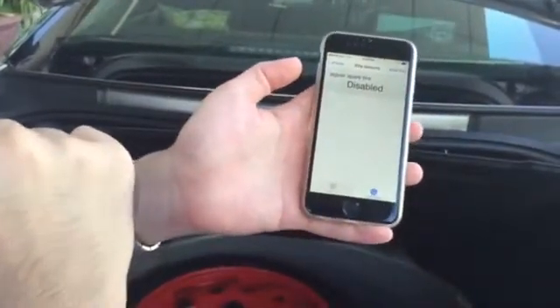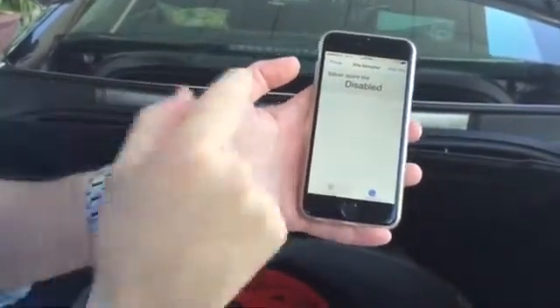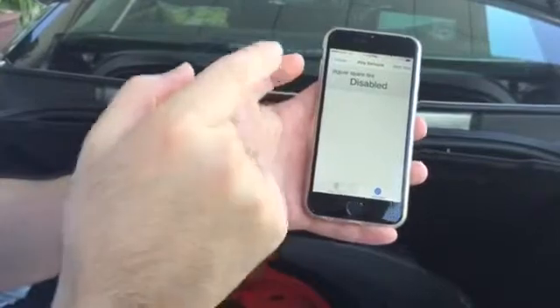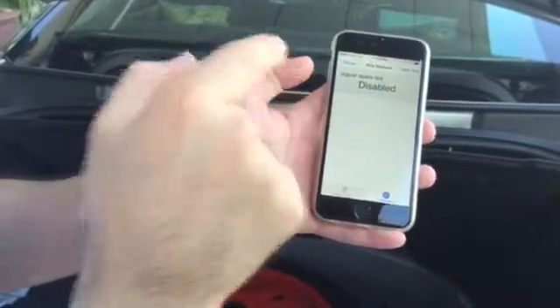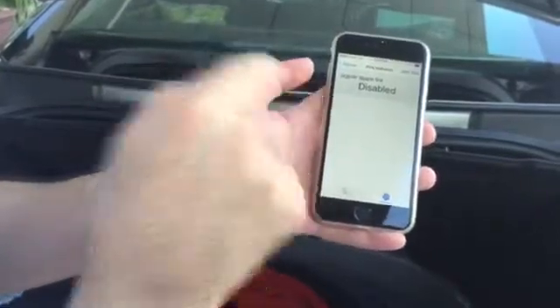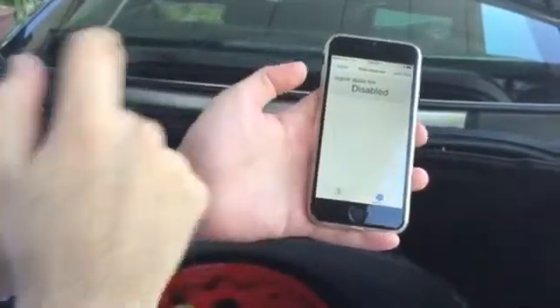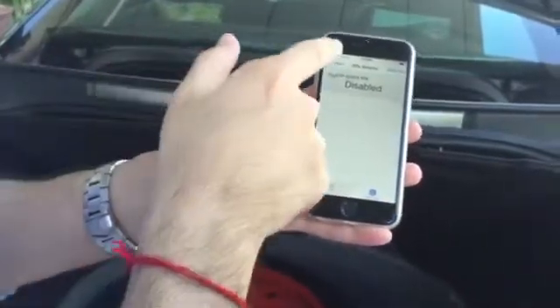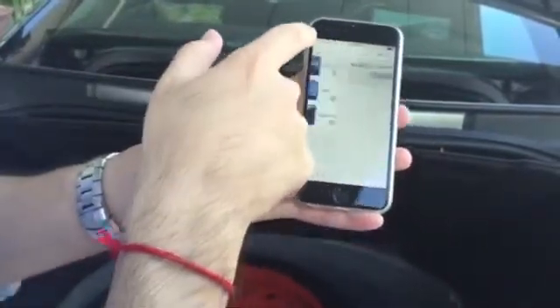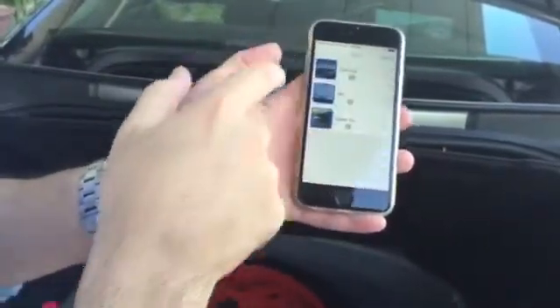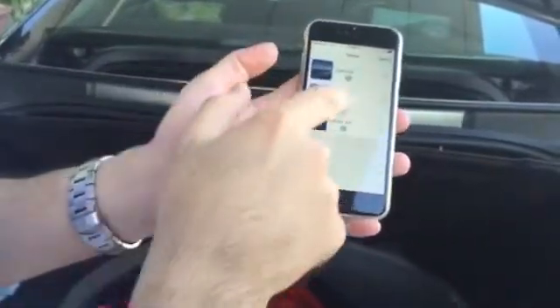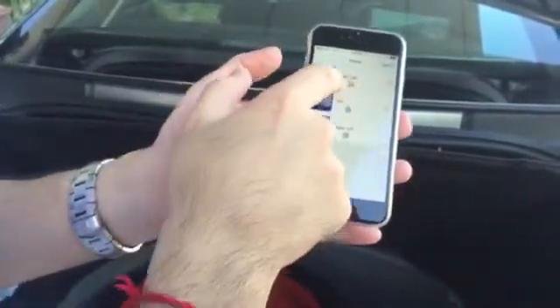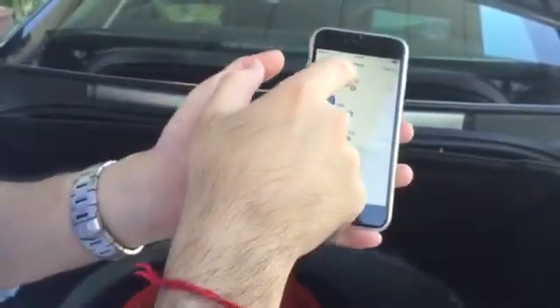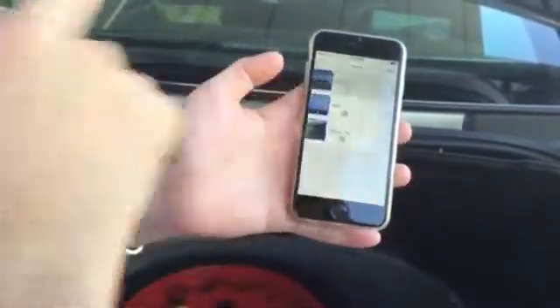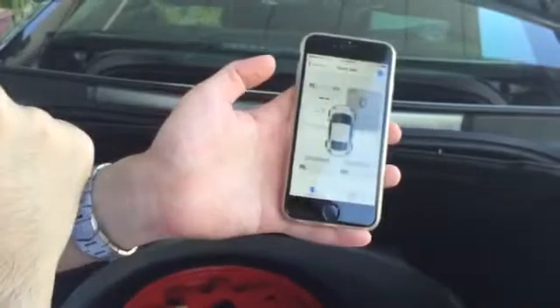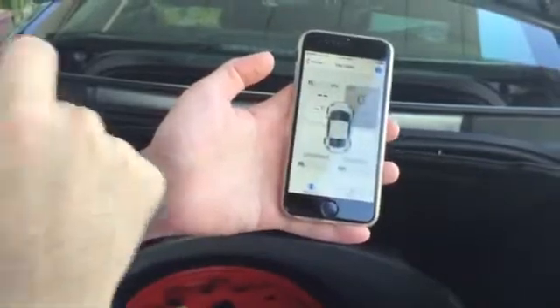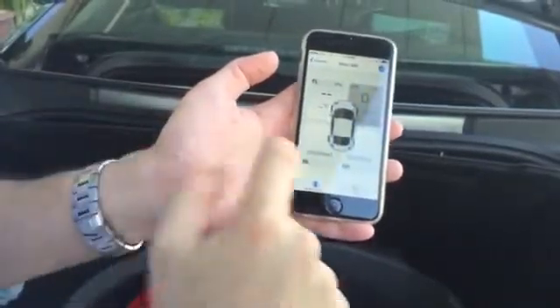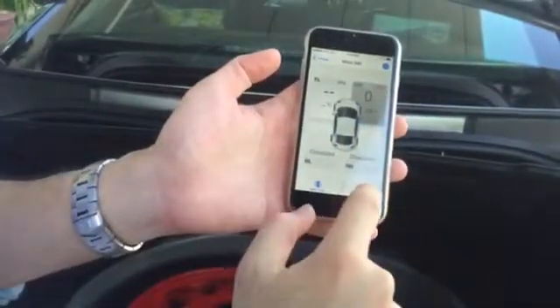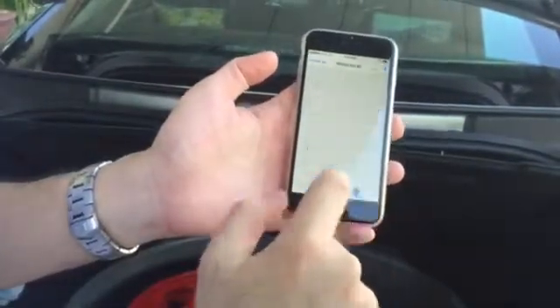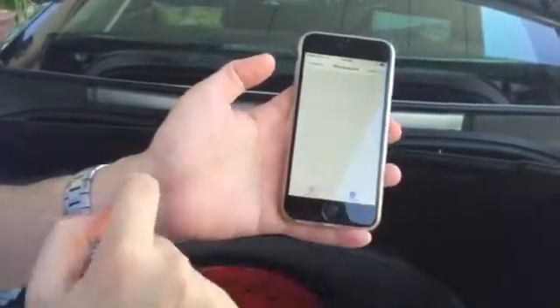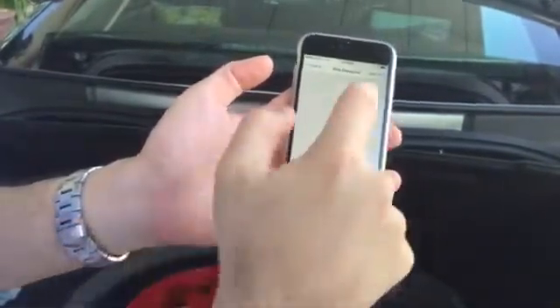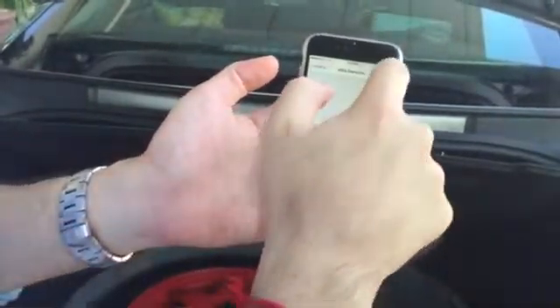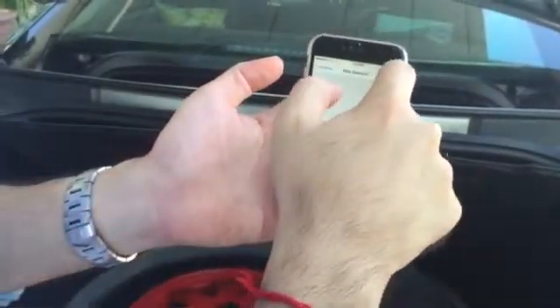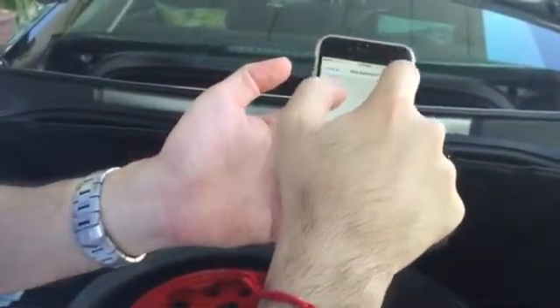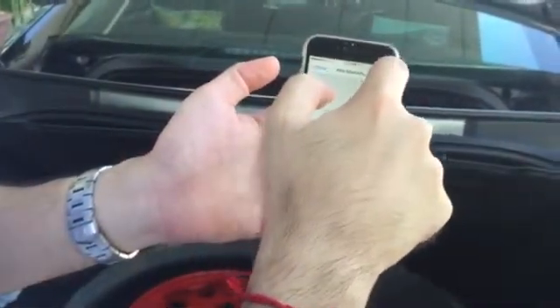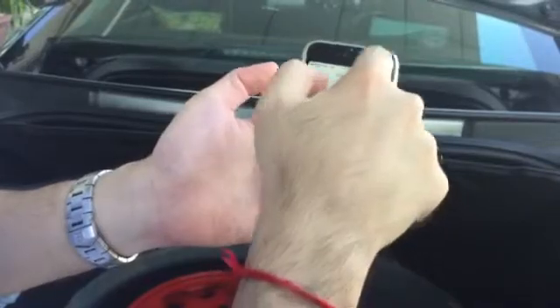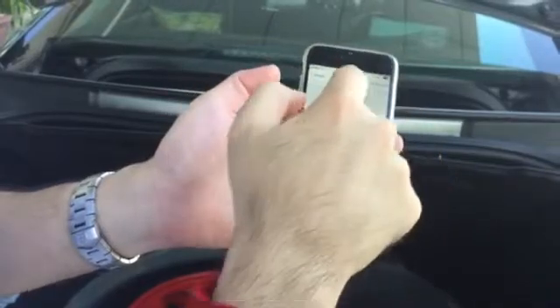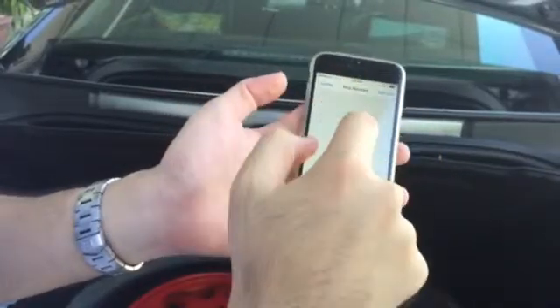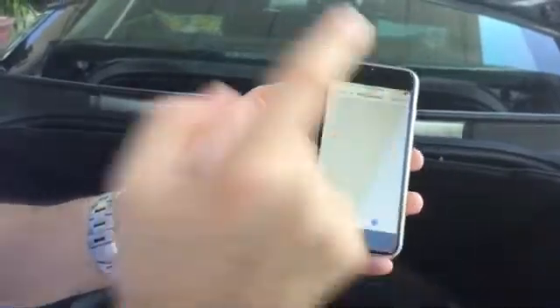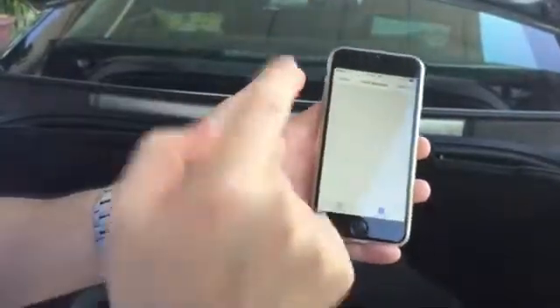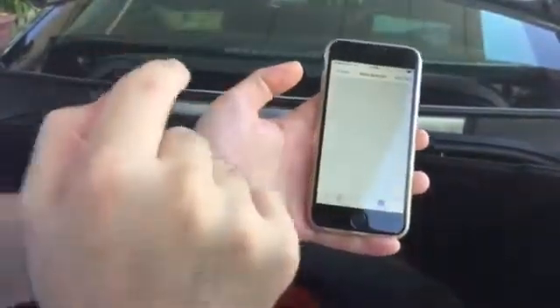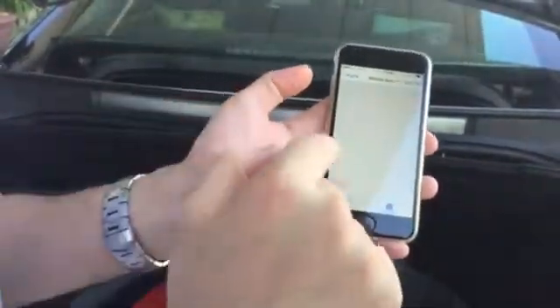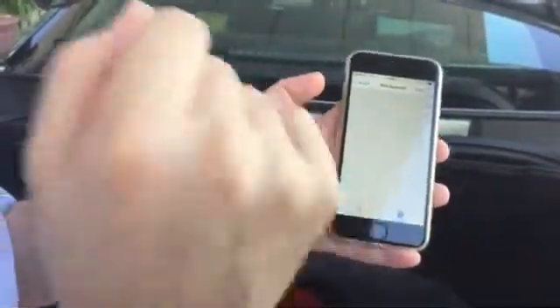So if I were to take this same FOBO extra sensor and go to my separate car — a Volvo S40 — and tap on the extra sensors, if I use back the same sensor as an extra sensor, it will not work and the app will give me a warning.